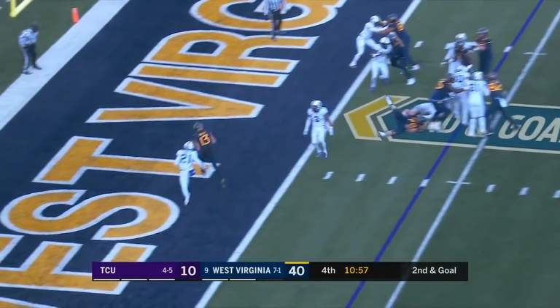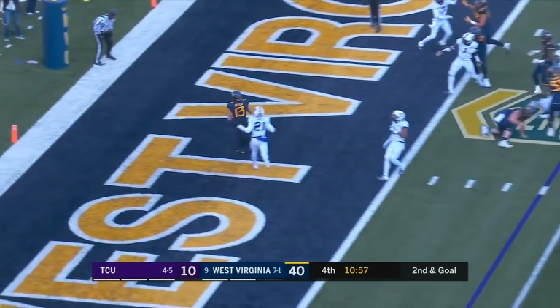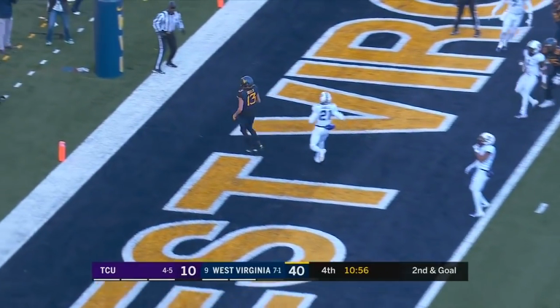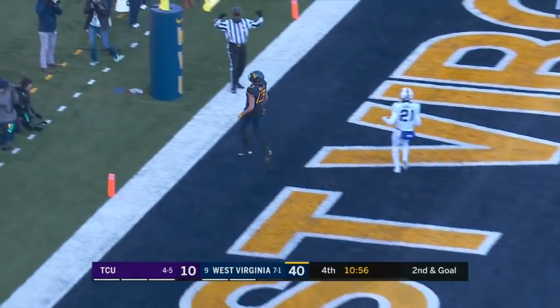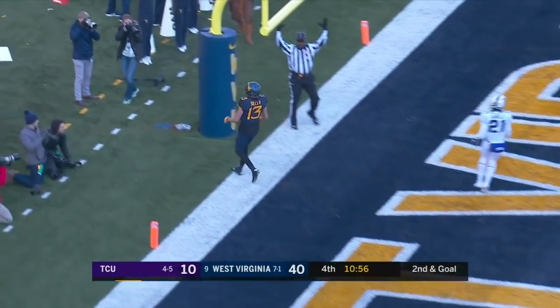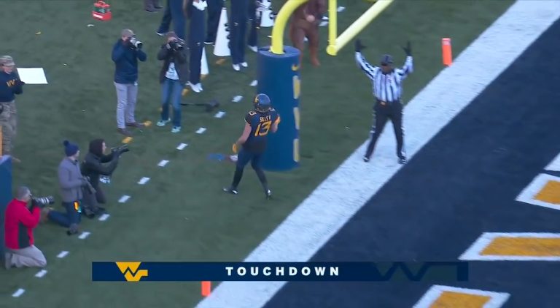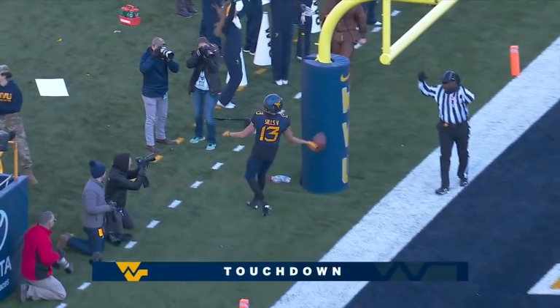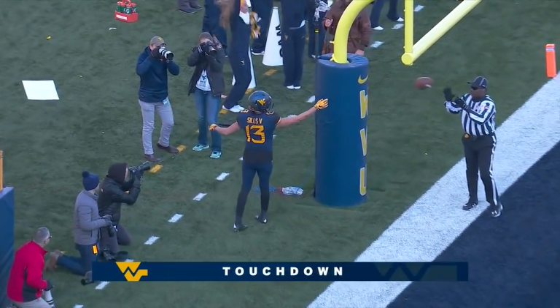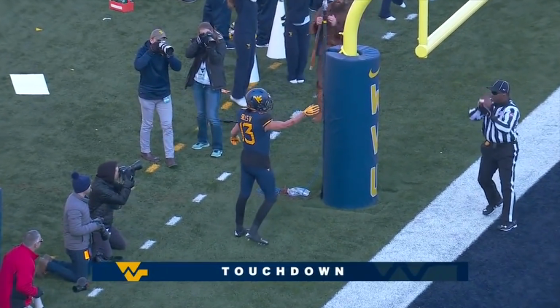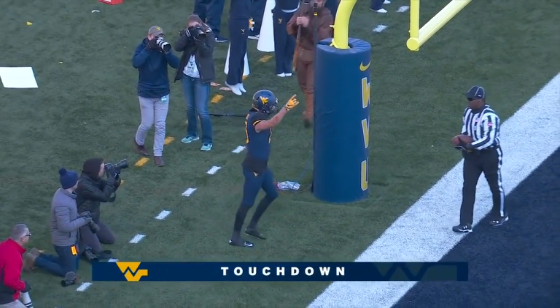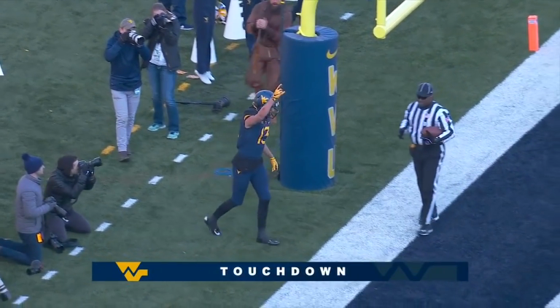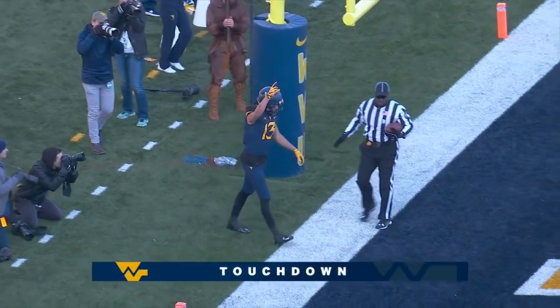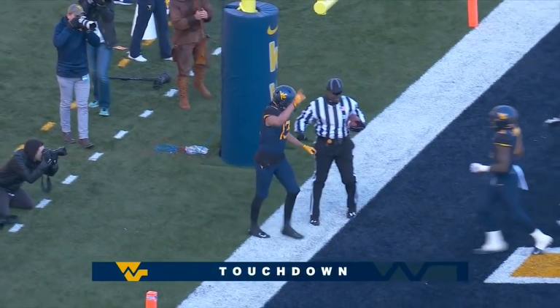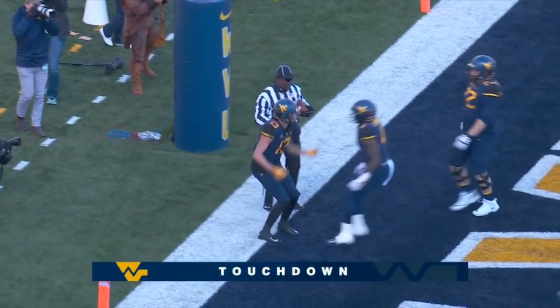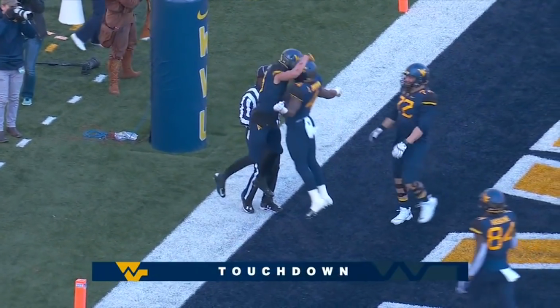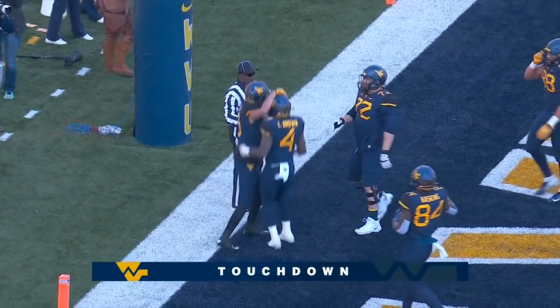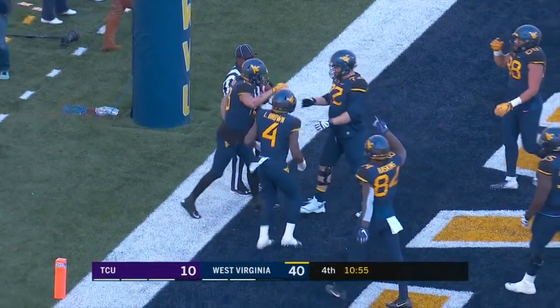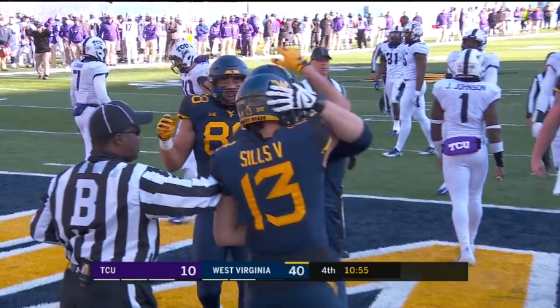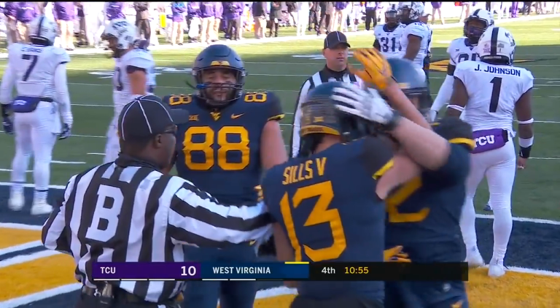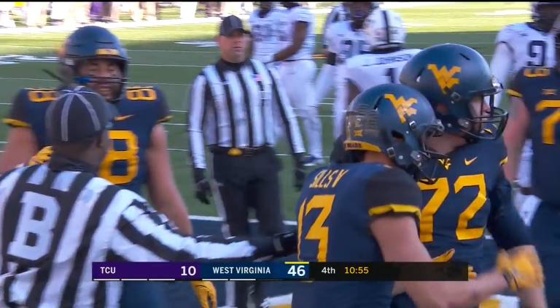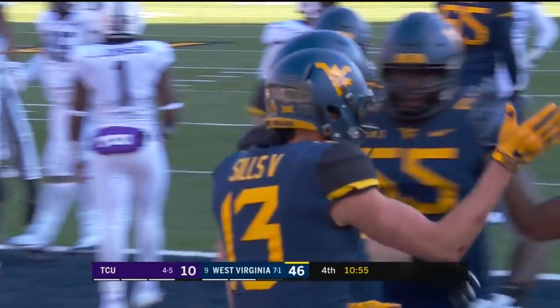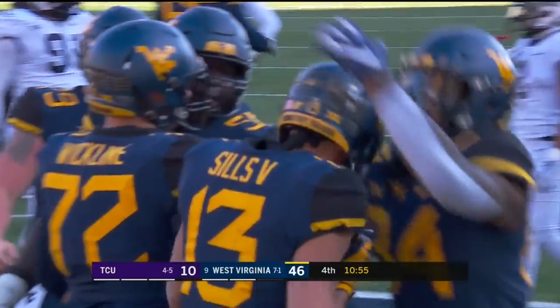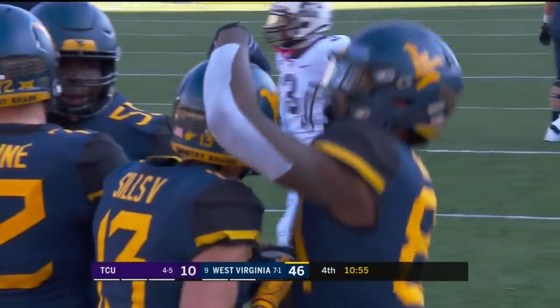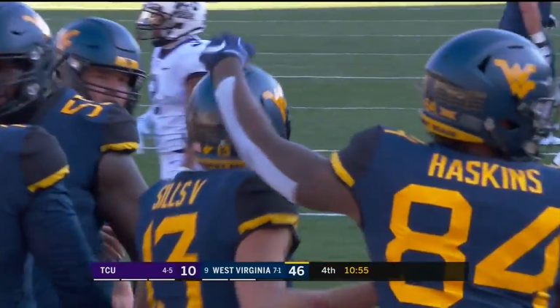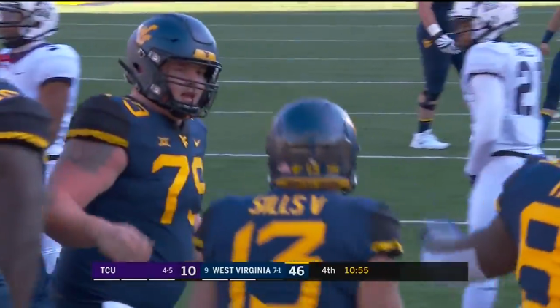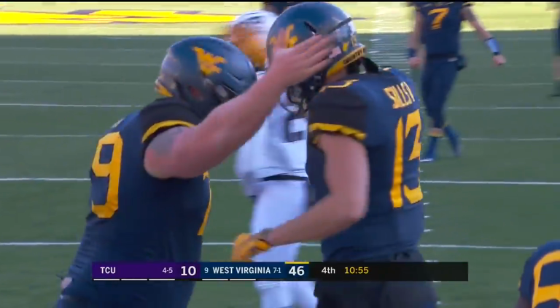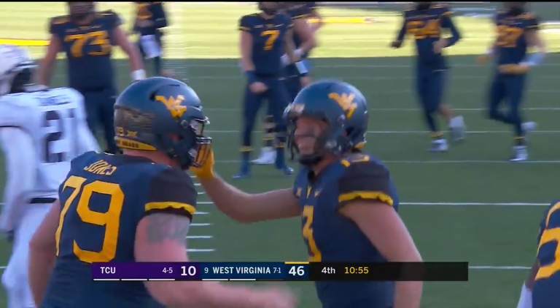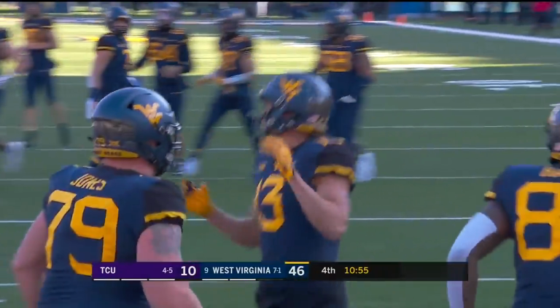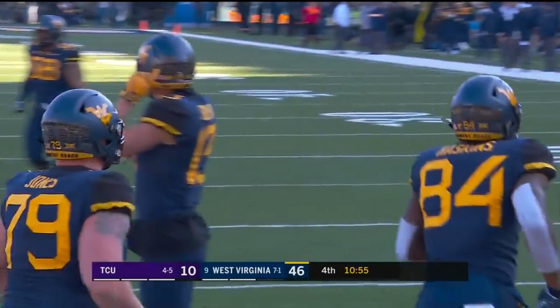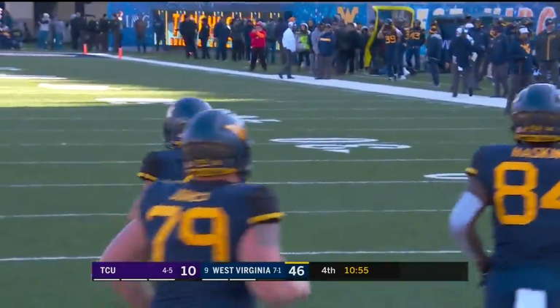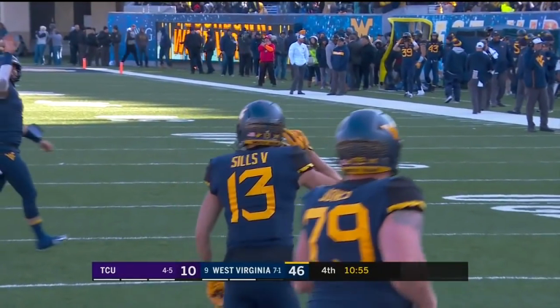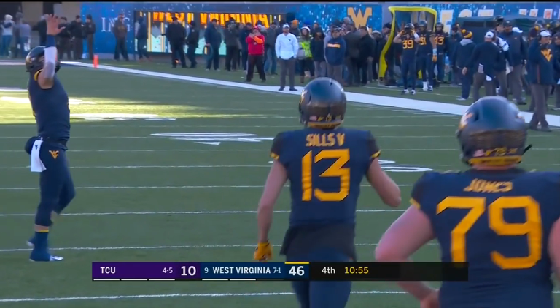There it is — the touchdown to David Sills. You're waiting for that to happen. He's had a rough day with a couple of drops. They want to get his confidence going.